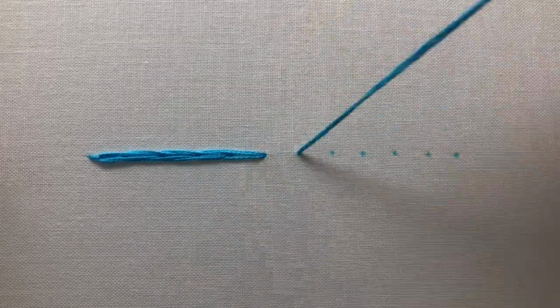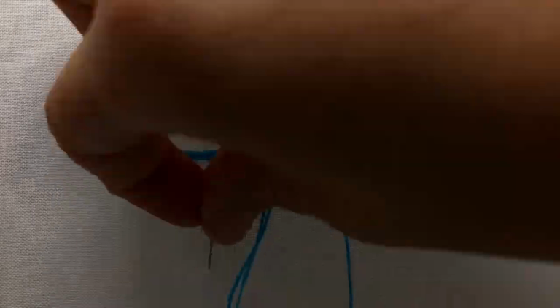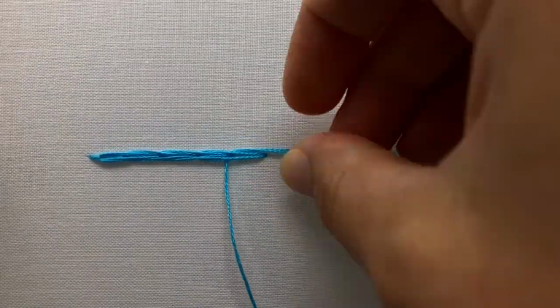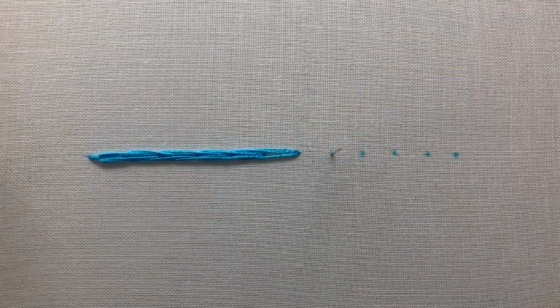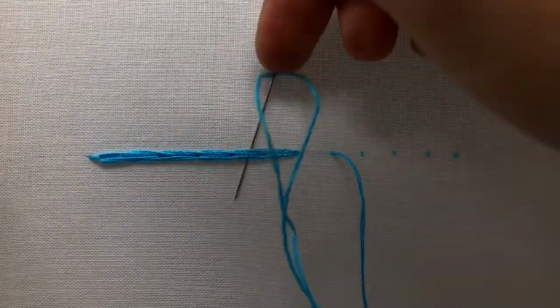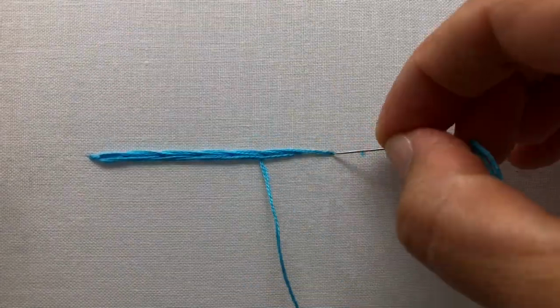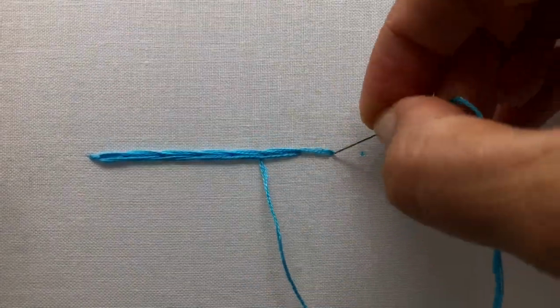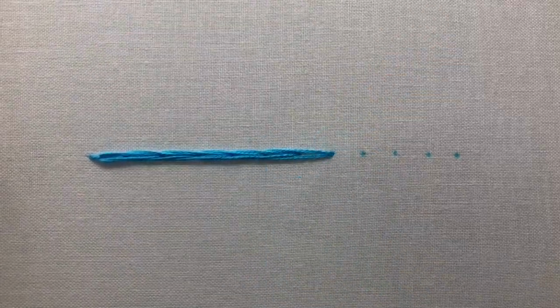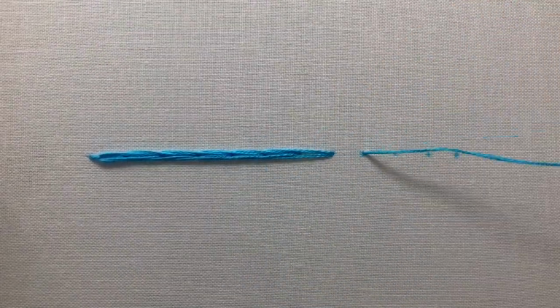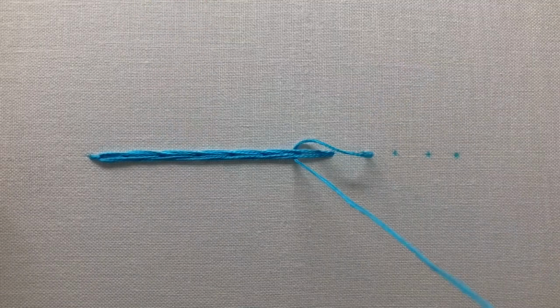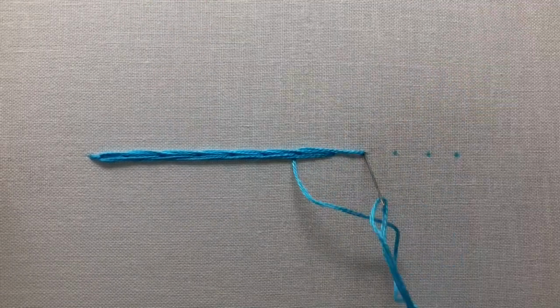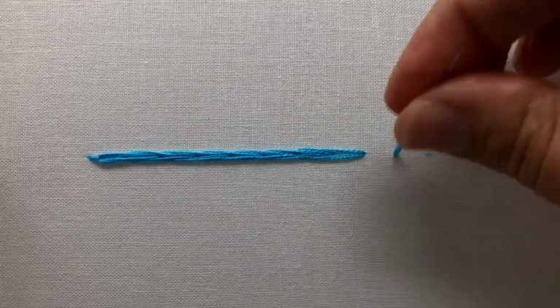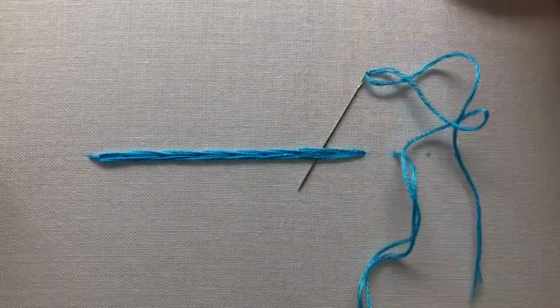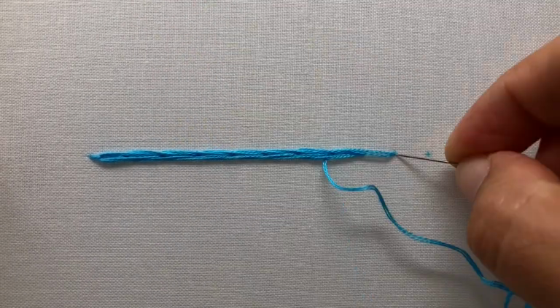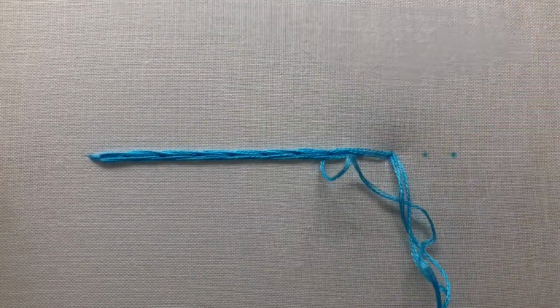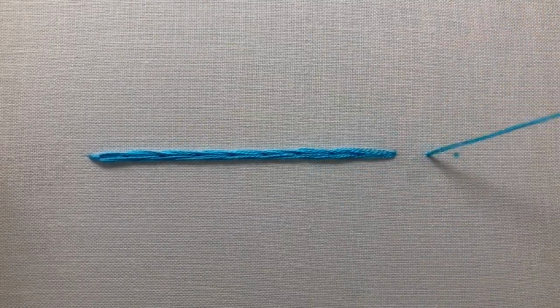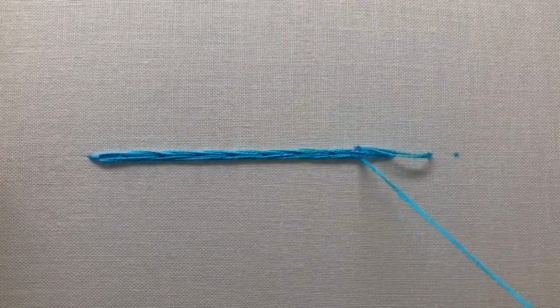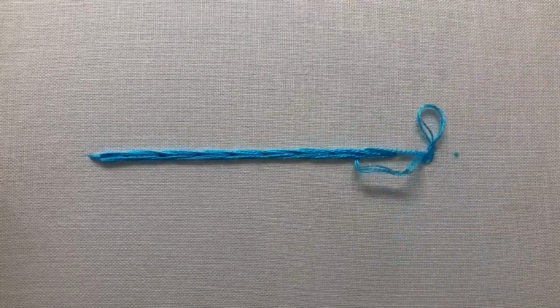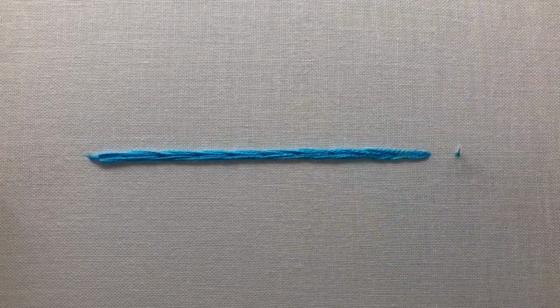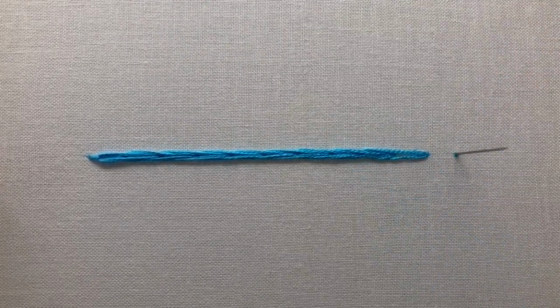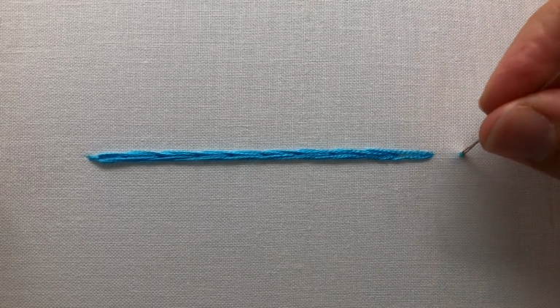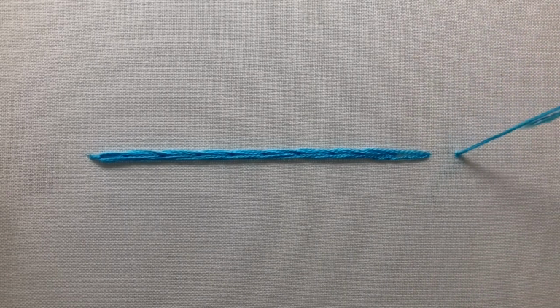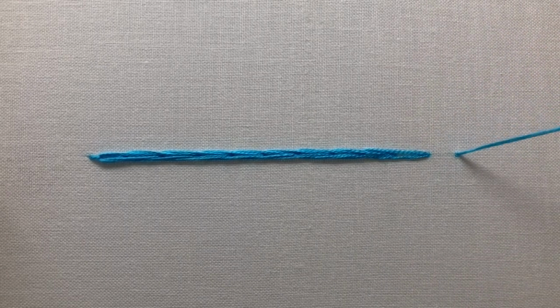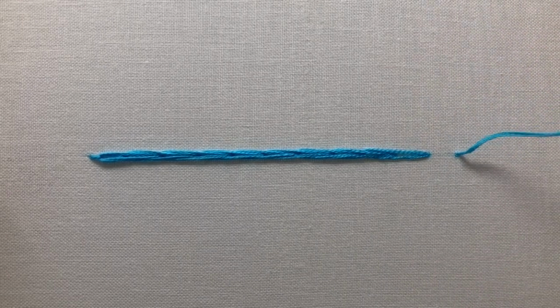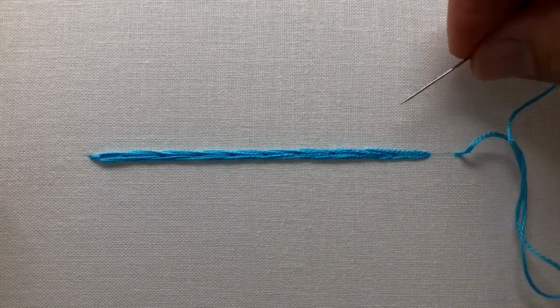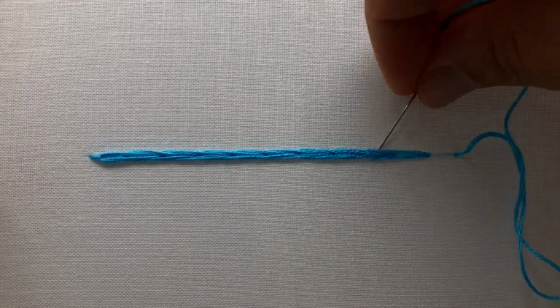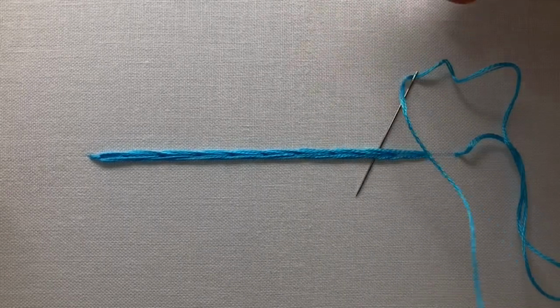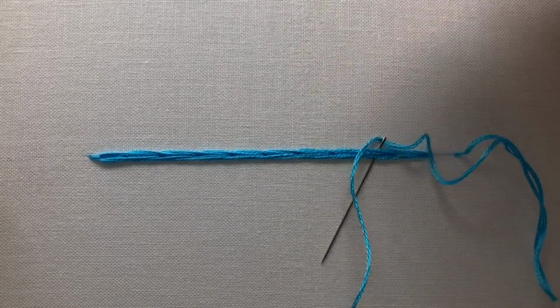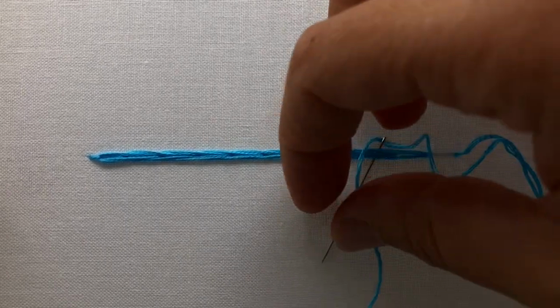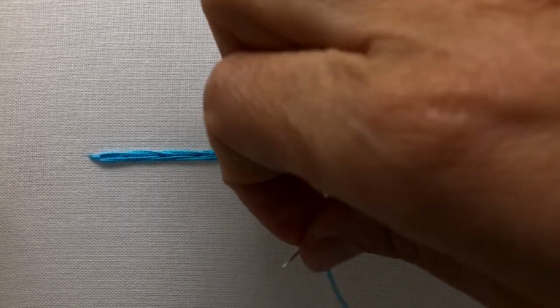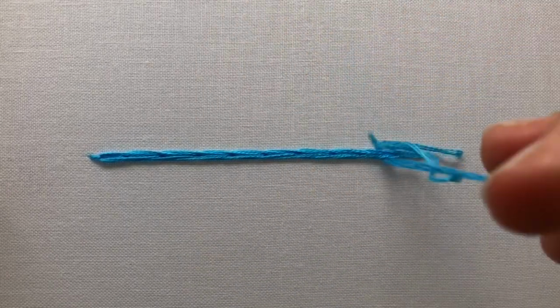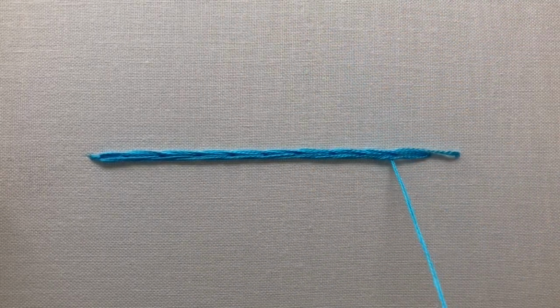Continue this pattern, threading your needle and thread under the previous two chain stitches, until you have finished your line. Finish by completing your last chain on the line, and that's the heavy chain stitch.